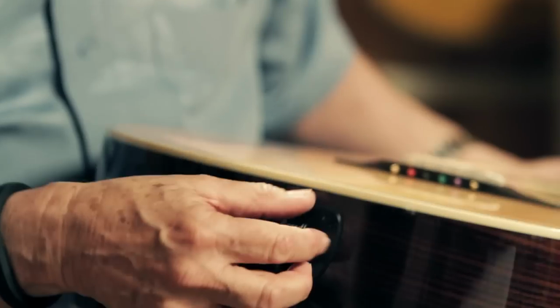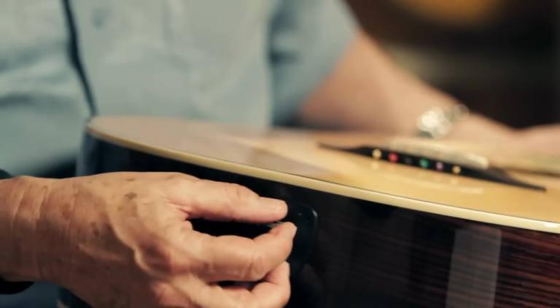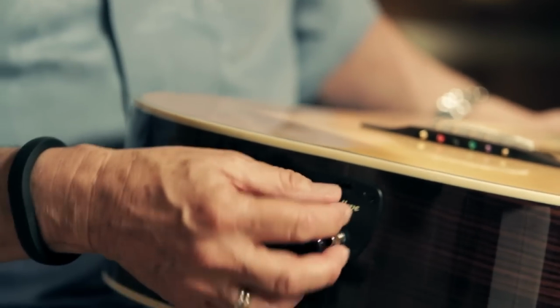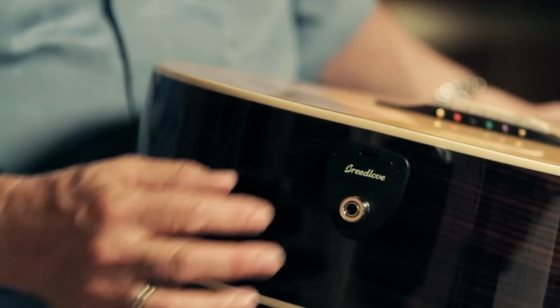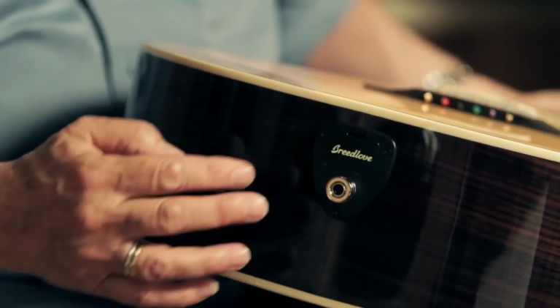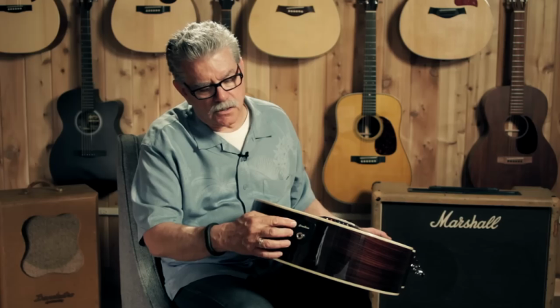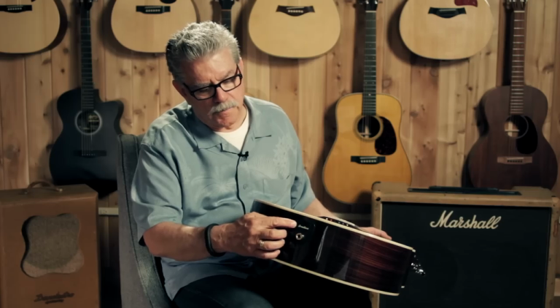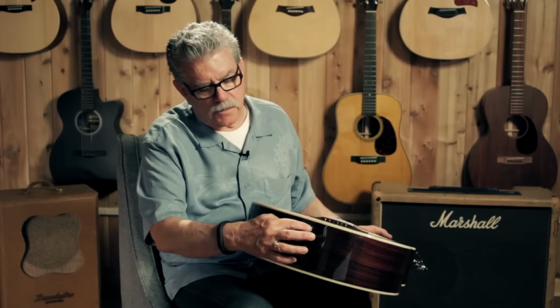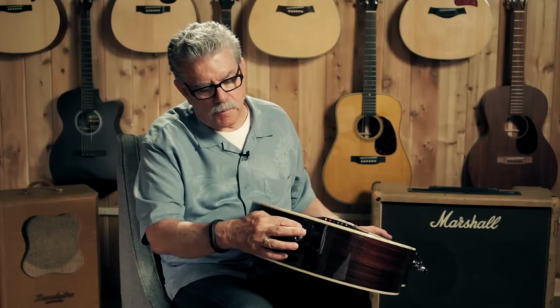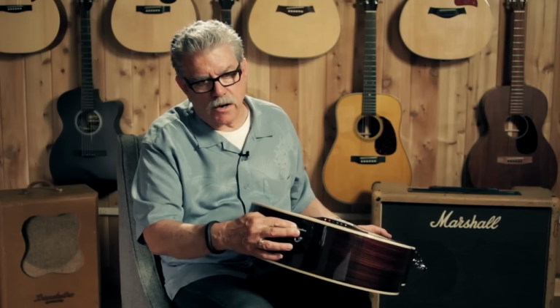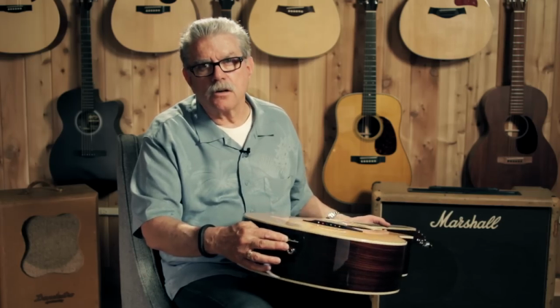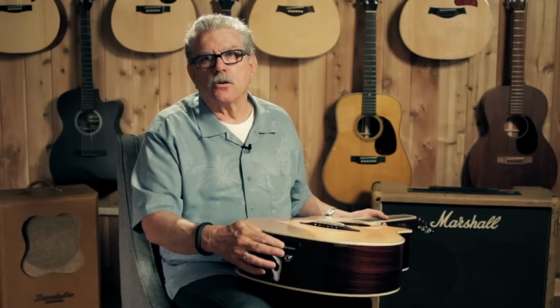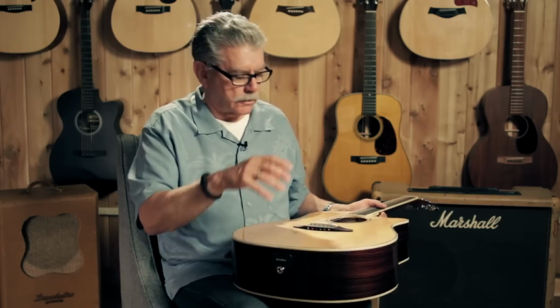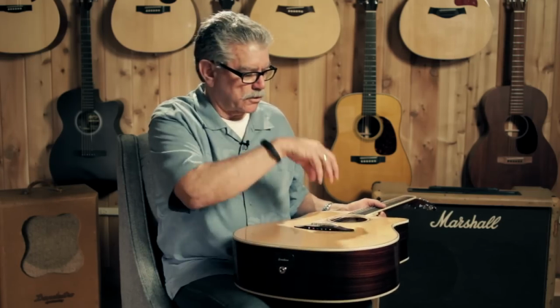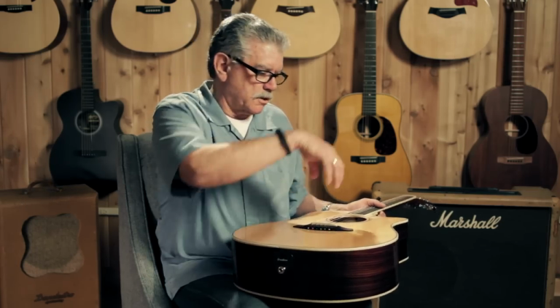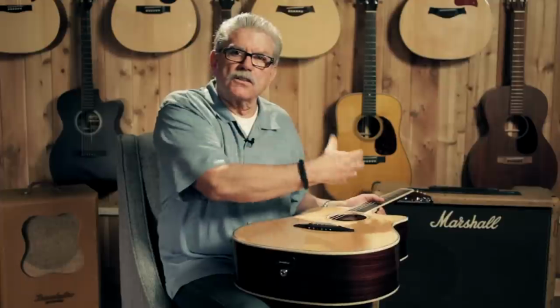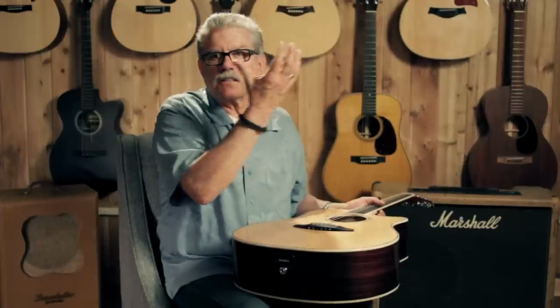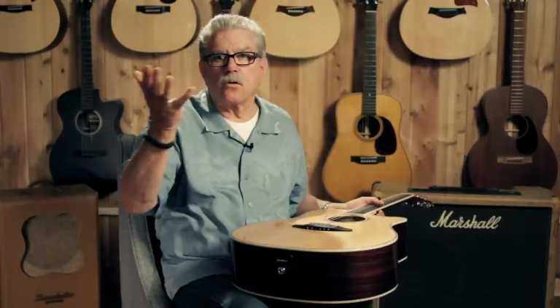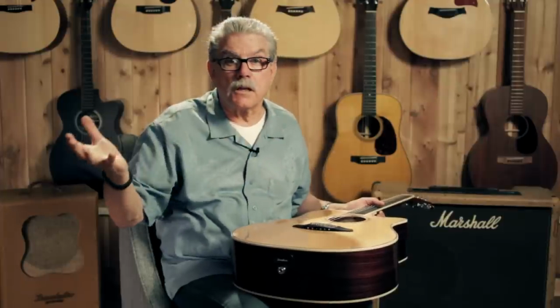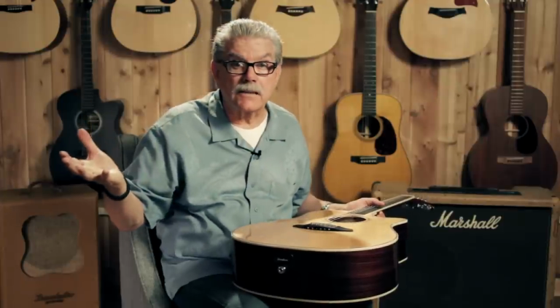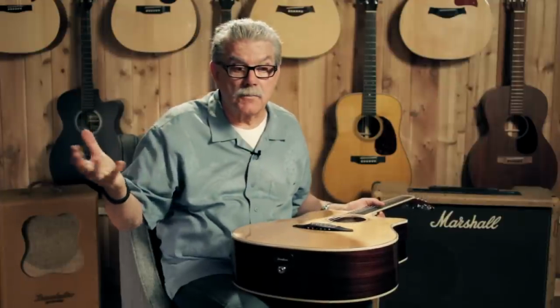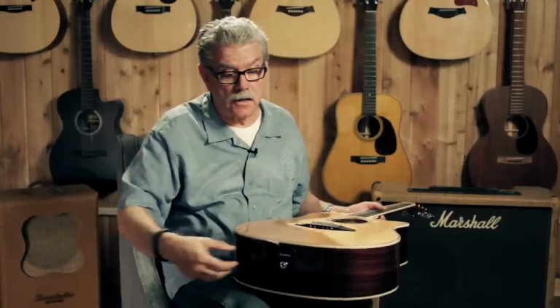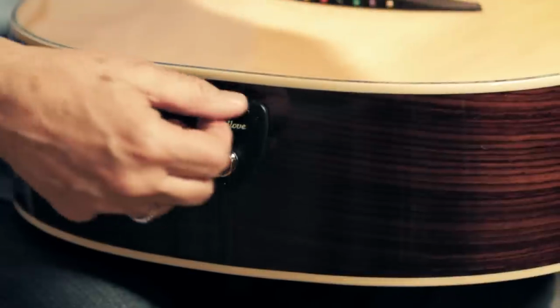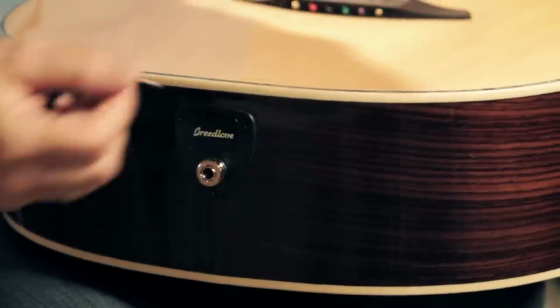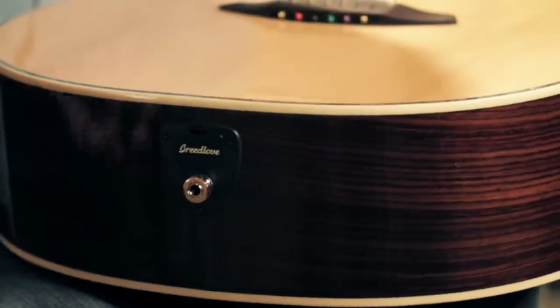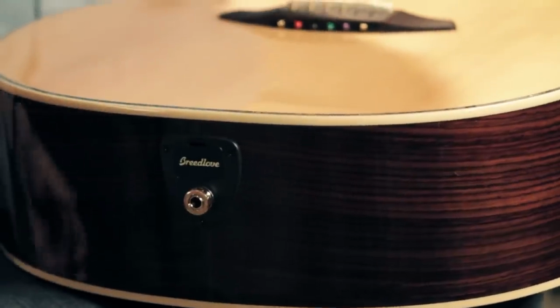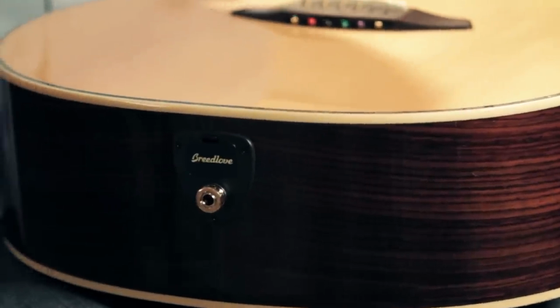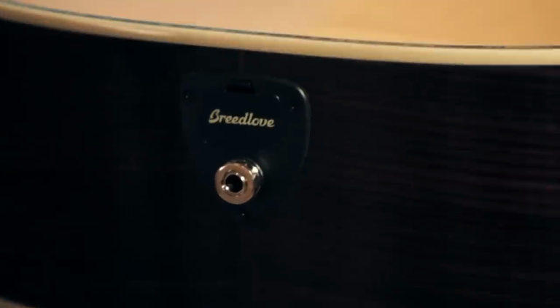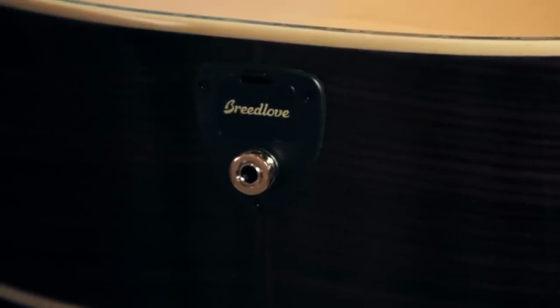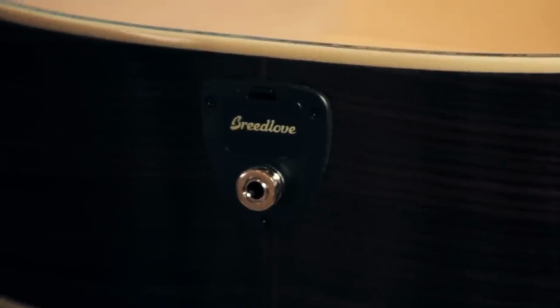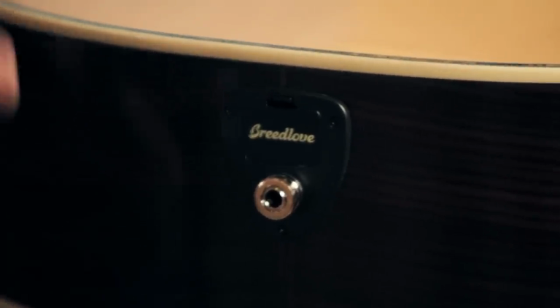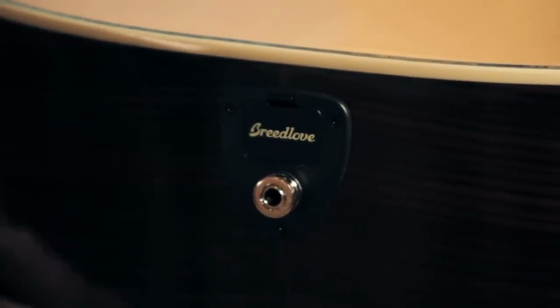Another neat feature of this L.R. Baggs system is the battery mounts right here. You don't have to loosen the strings, reach inside the sound hole, or do any of that to change the battery. Just open this little door, pick the battery out, put a new one in, and you're back in business.